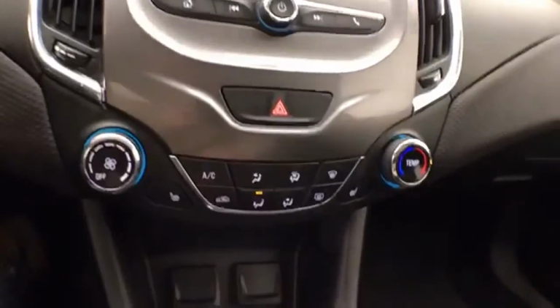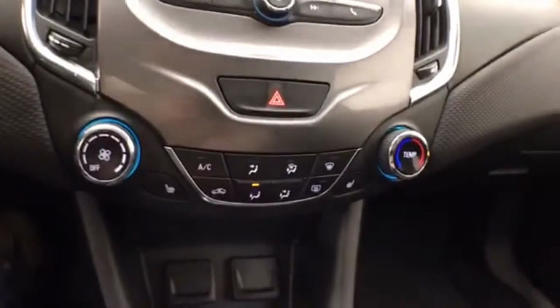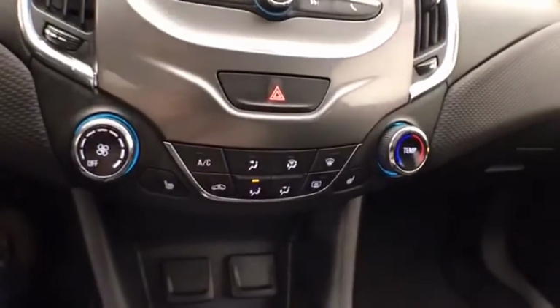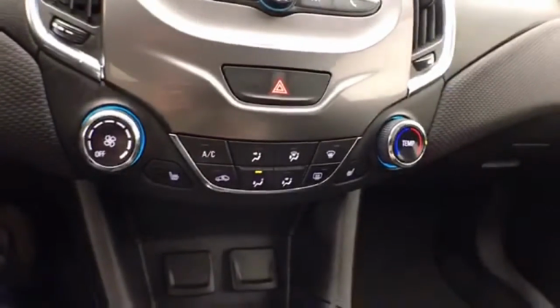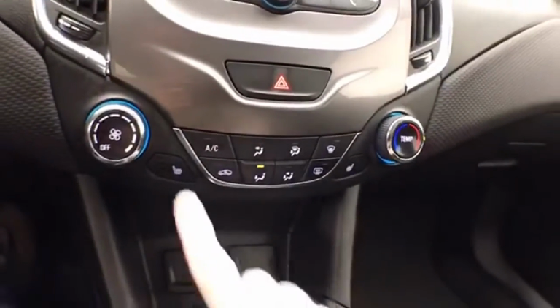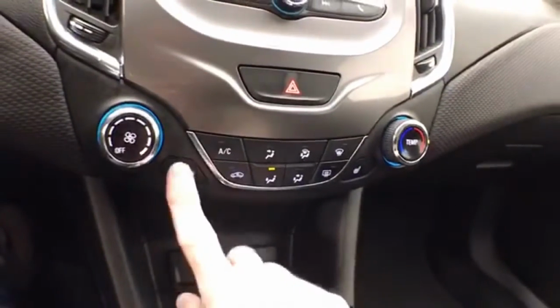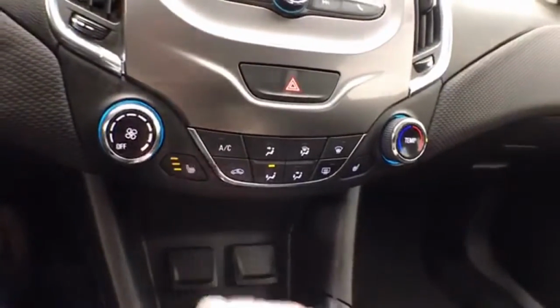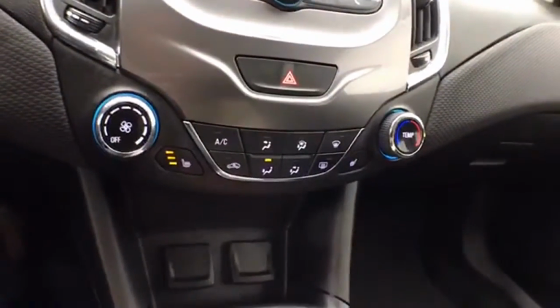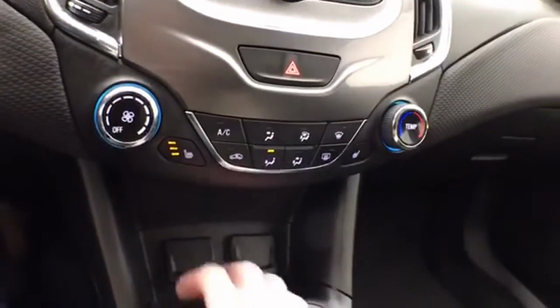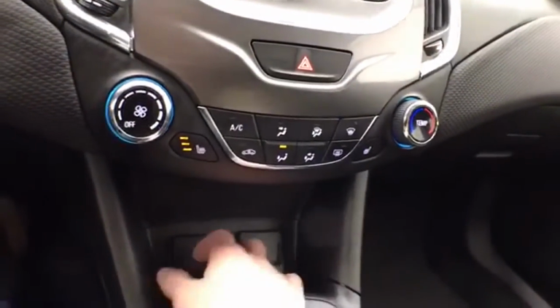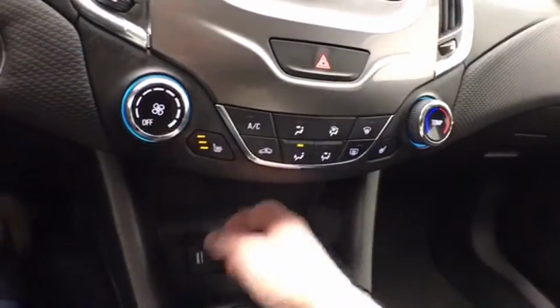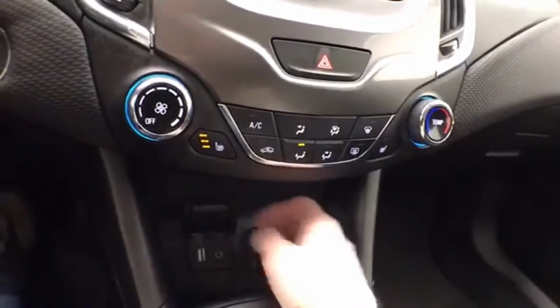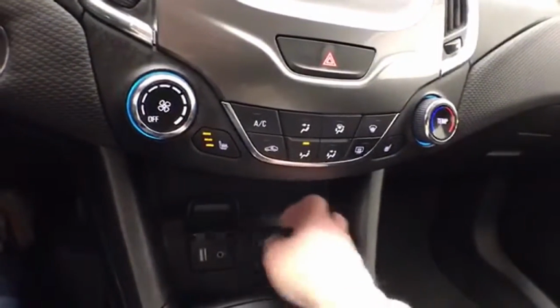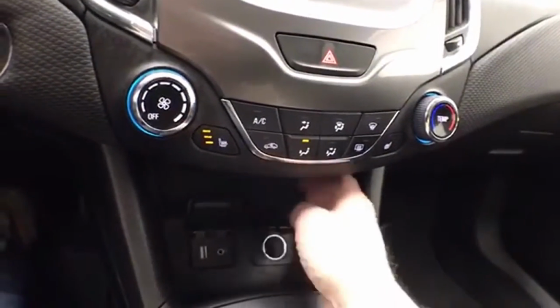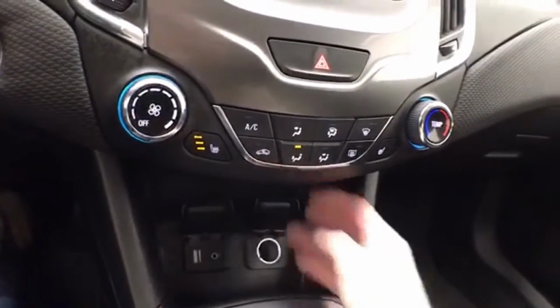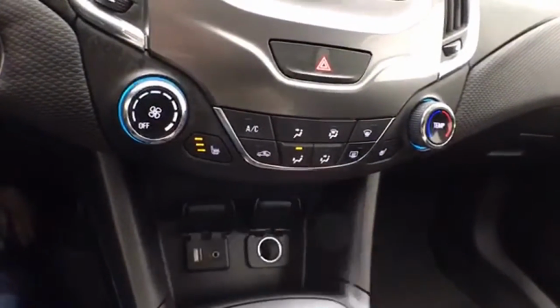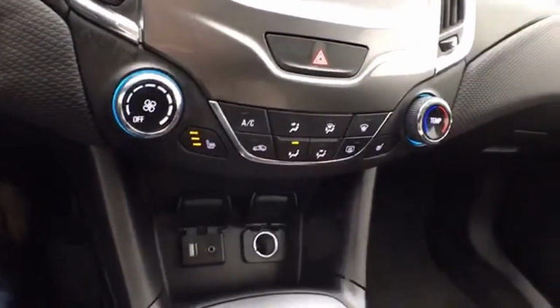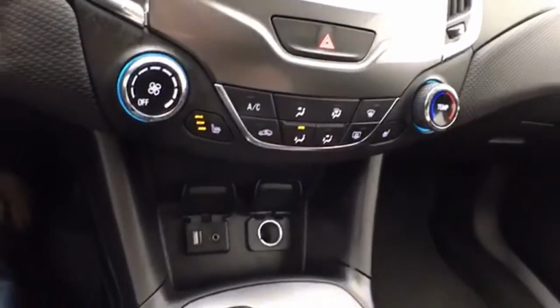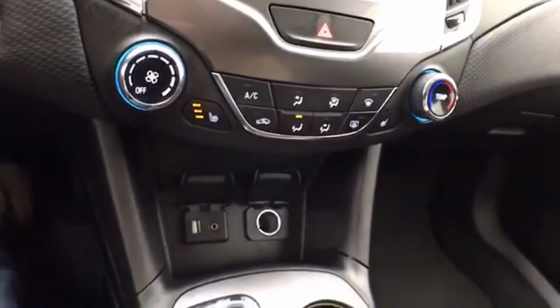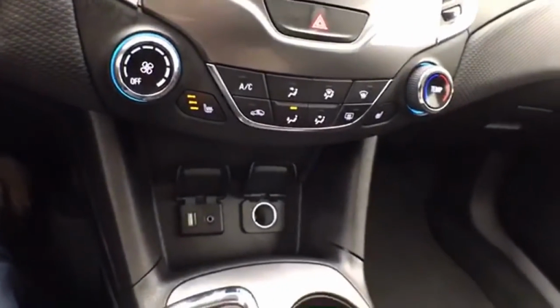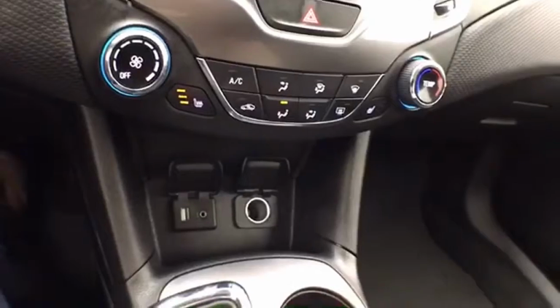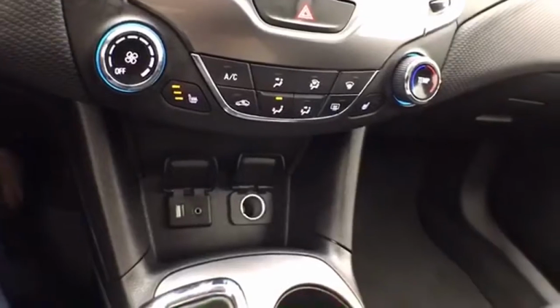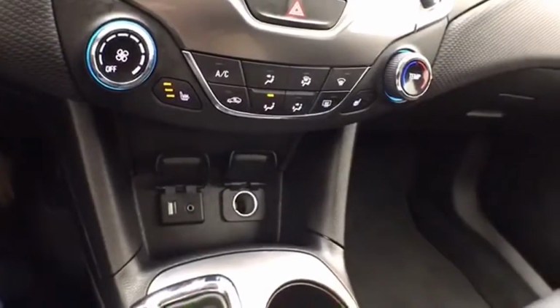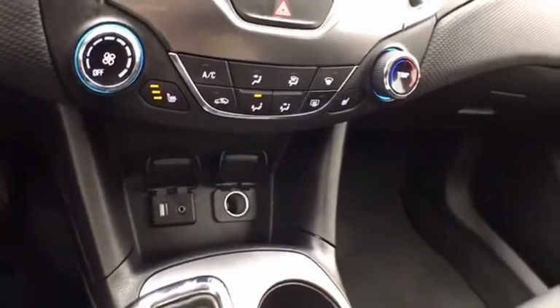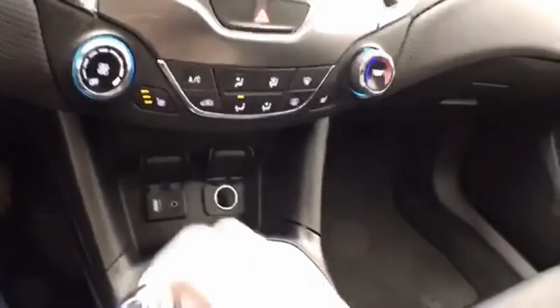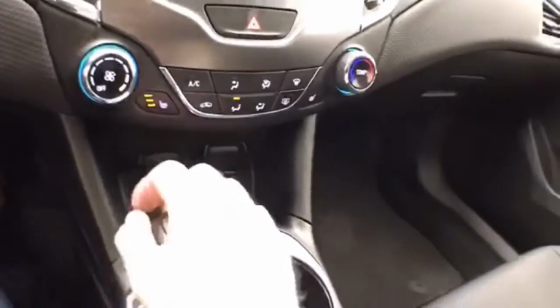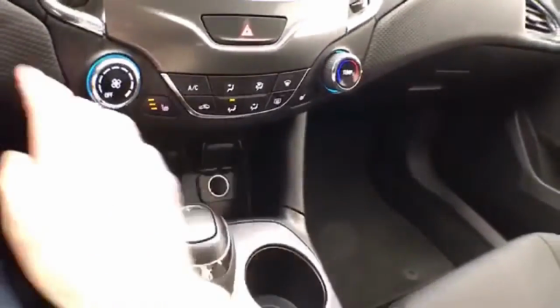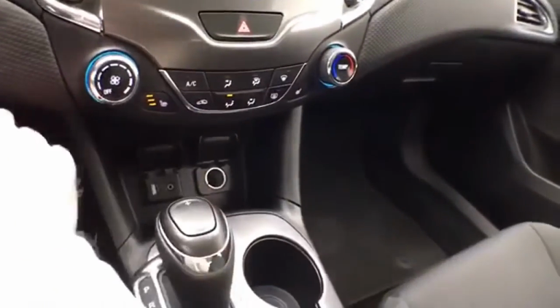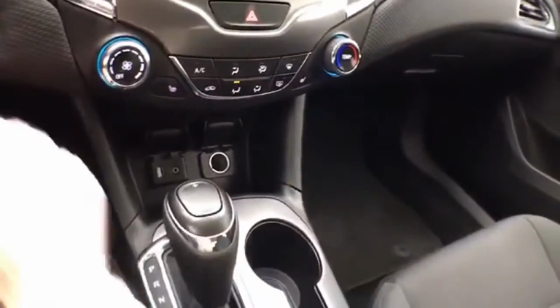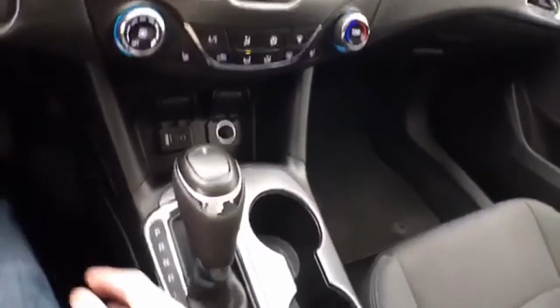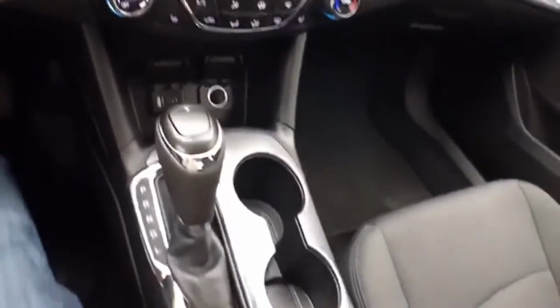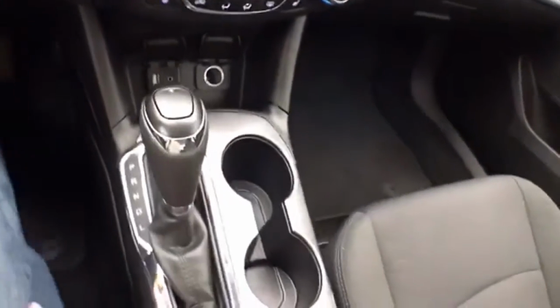Heating and air conditioning along with heated front seats. USB and auxiliary input allows you to connect mobile media devices.